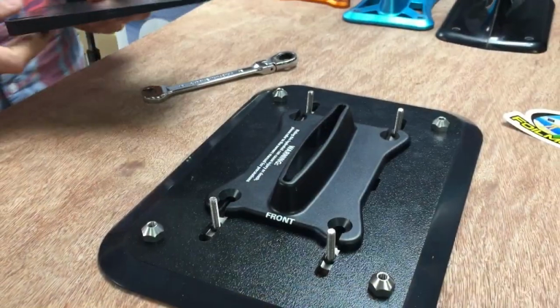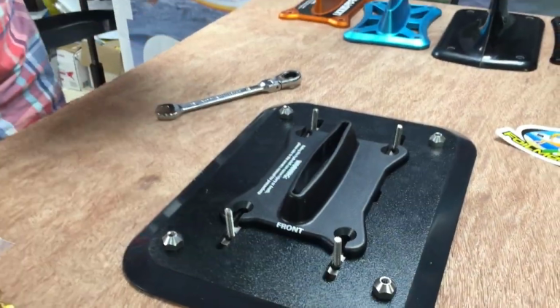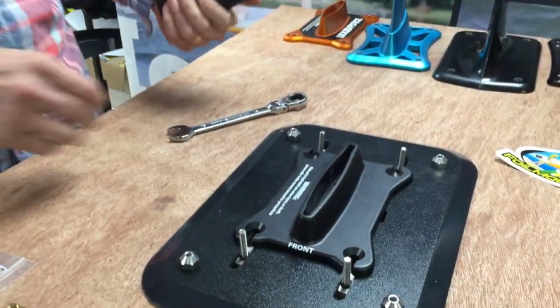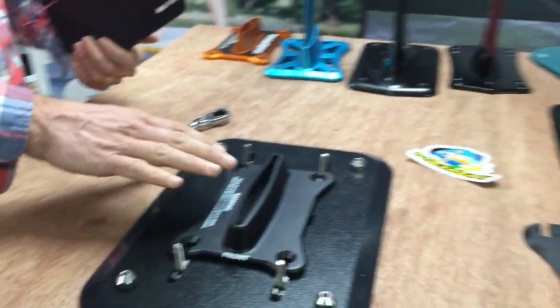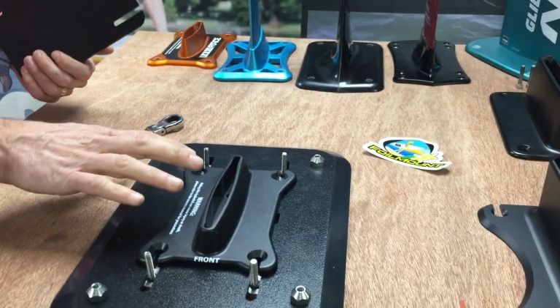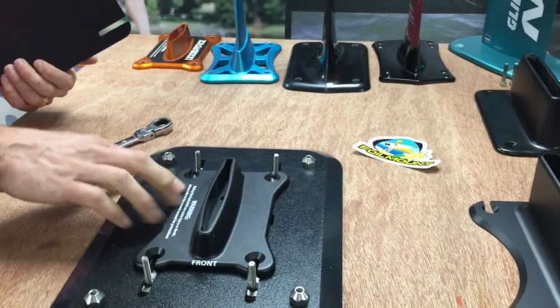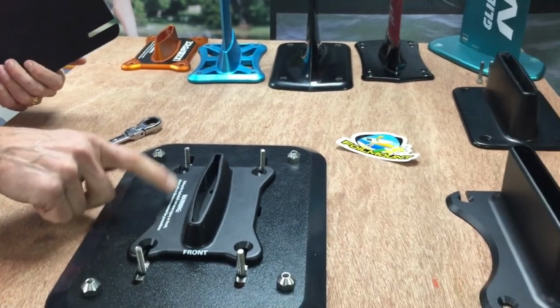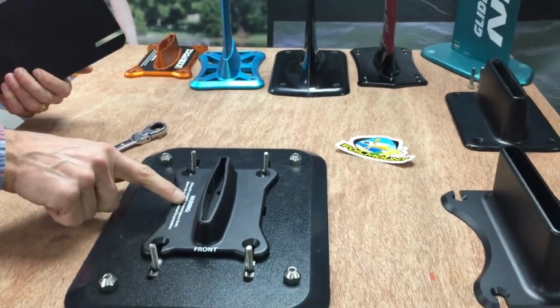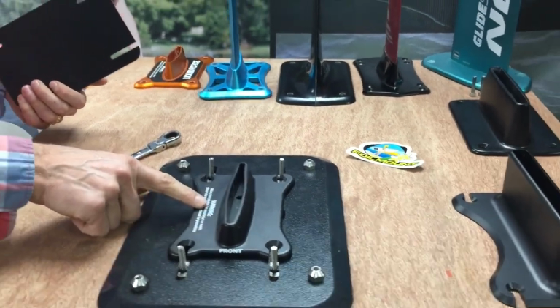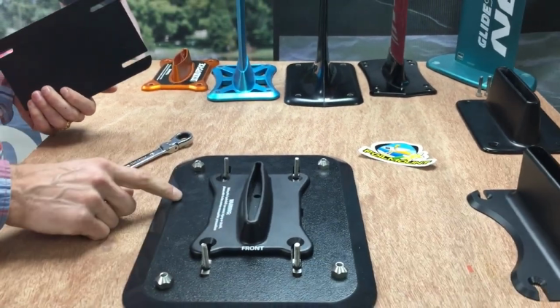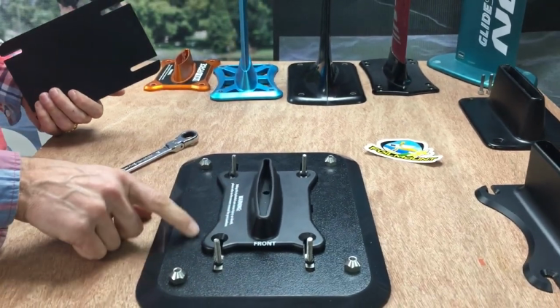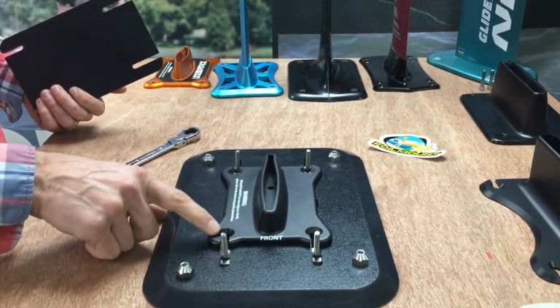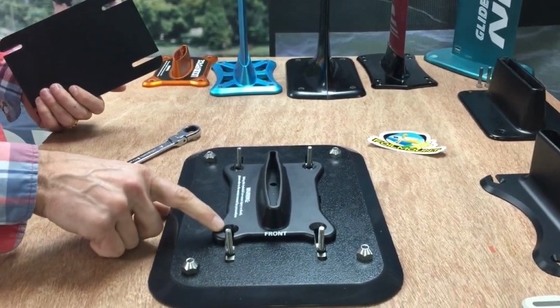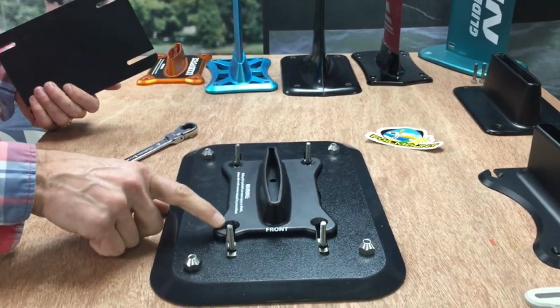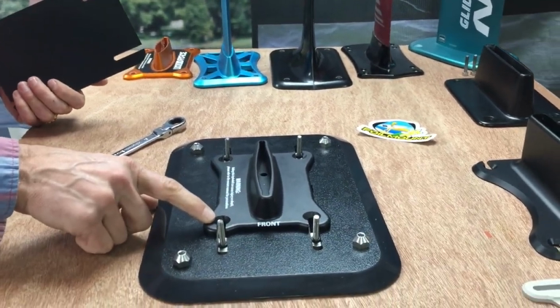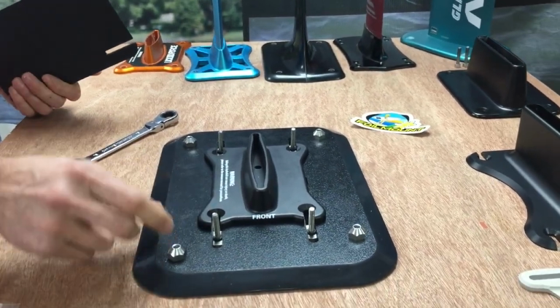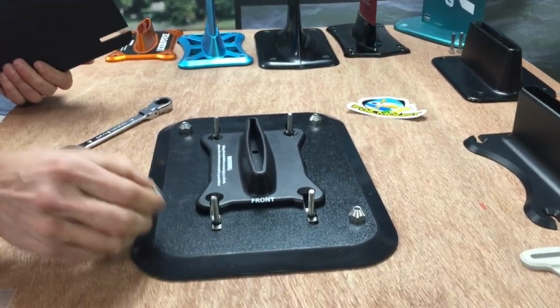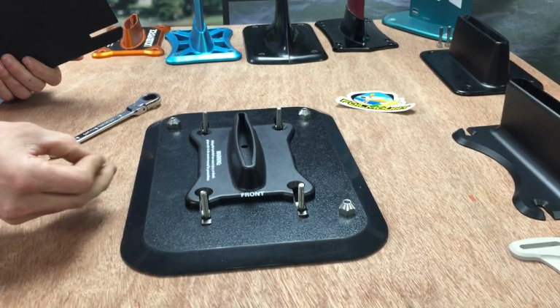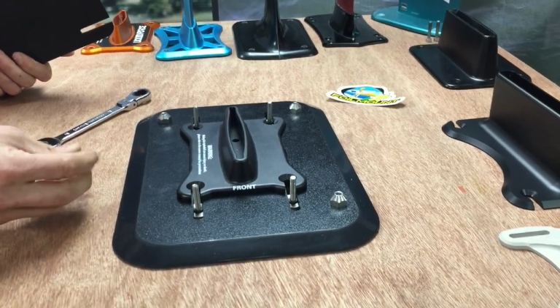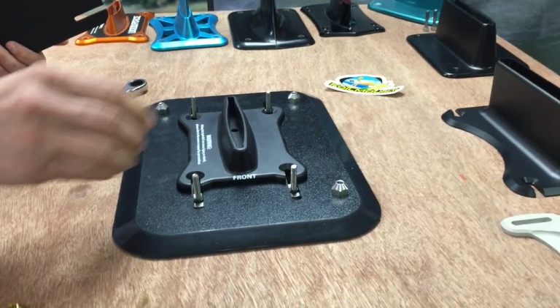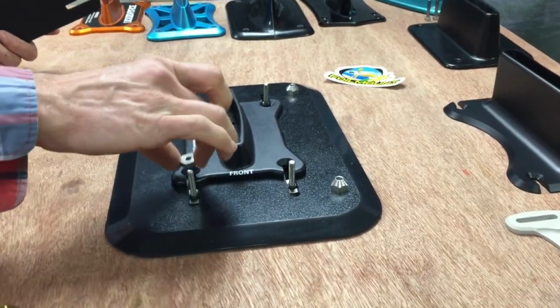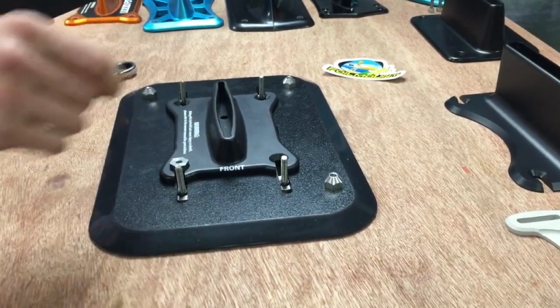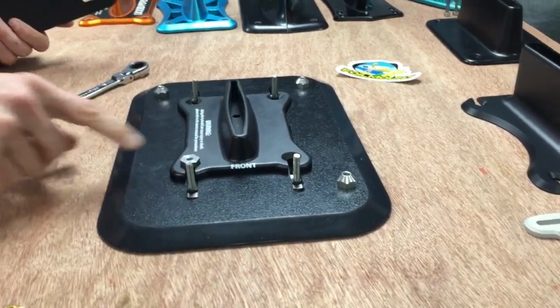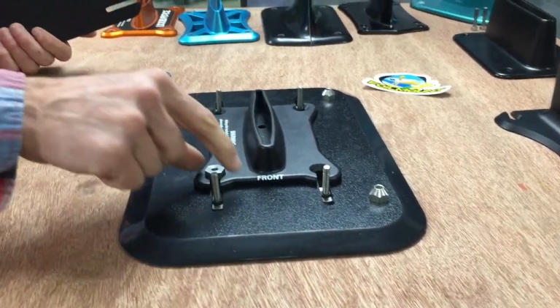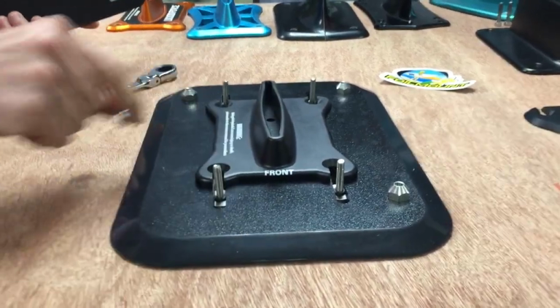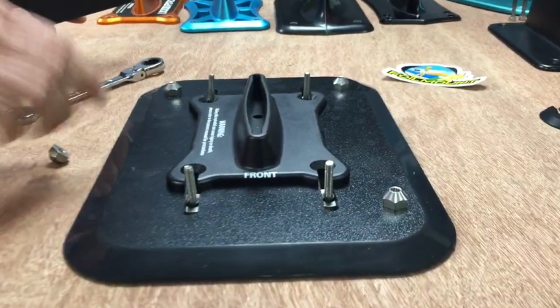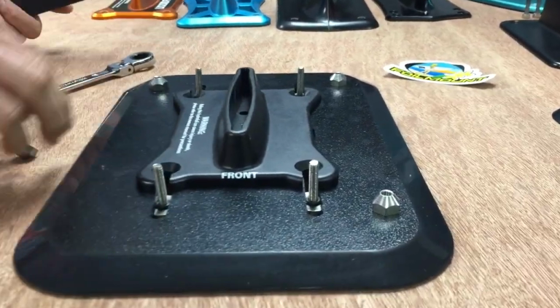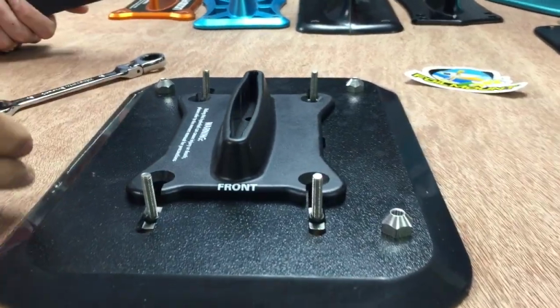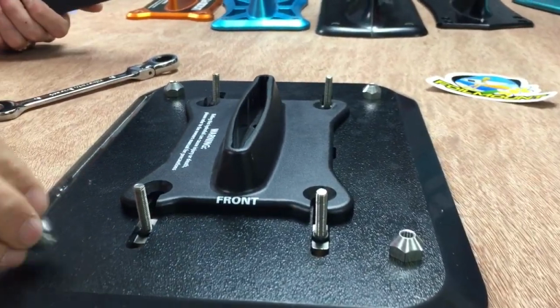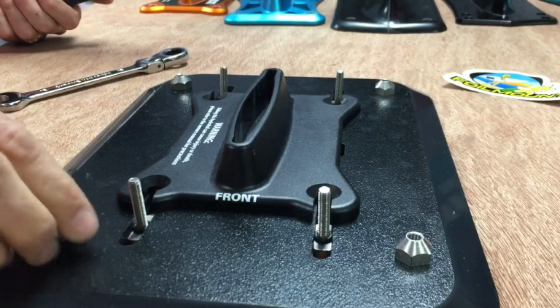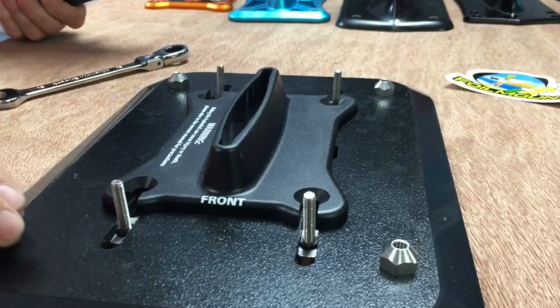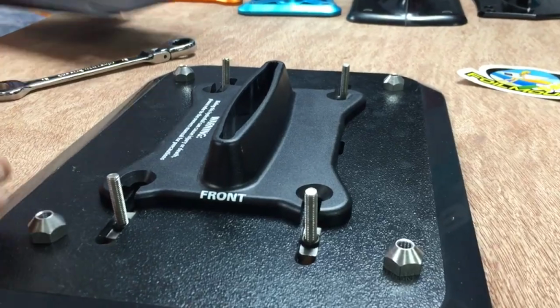Next is the Liquid Force or Cloud9 base plate, which uses an M8 countersunk slot to attach to the track. The Wizard Hat hardware will be countersunk side down and fits perfectly on this setup.